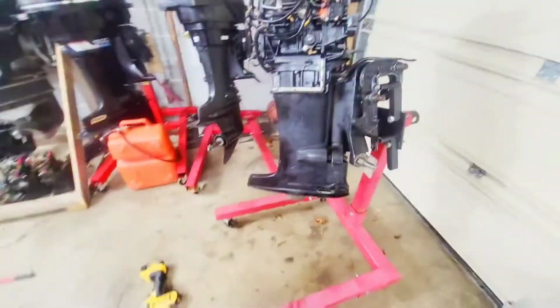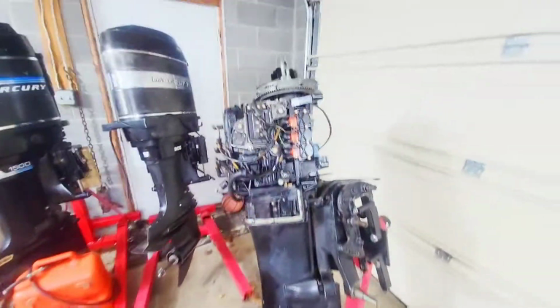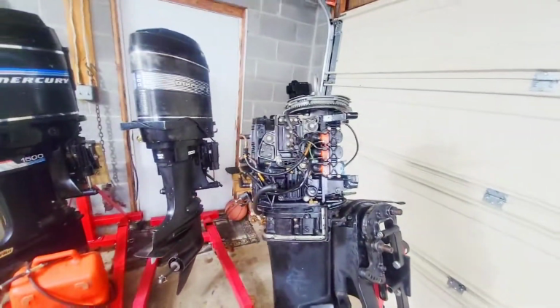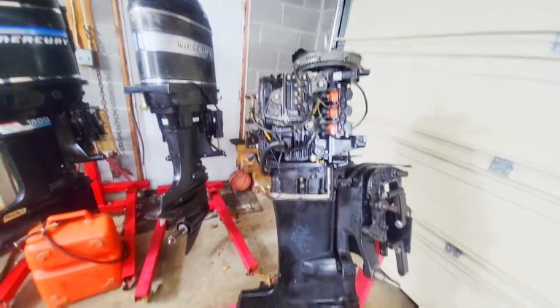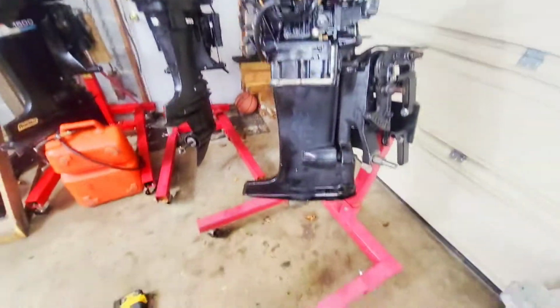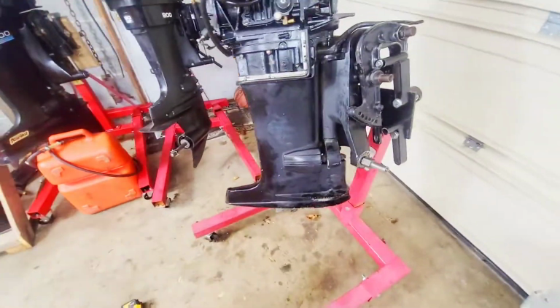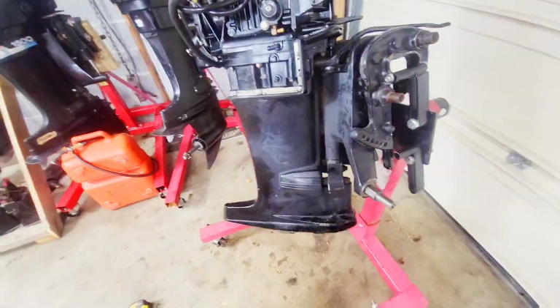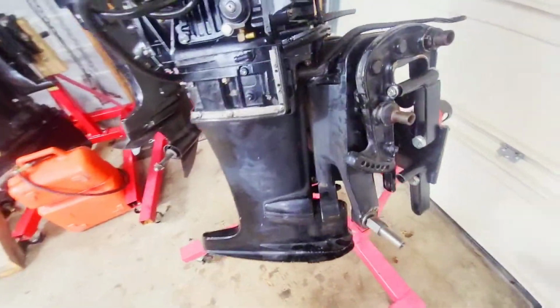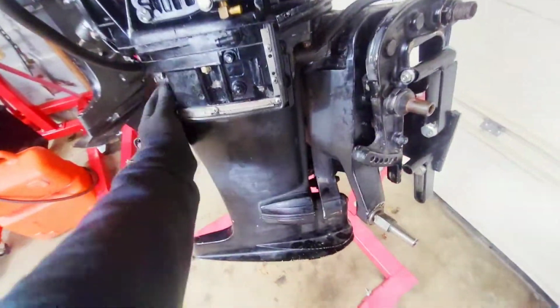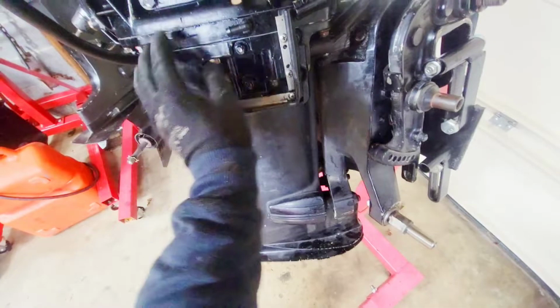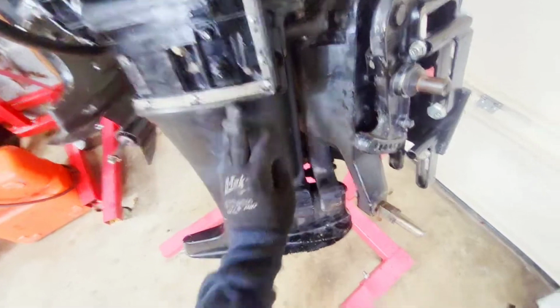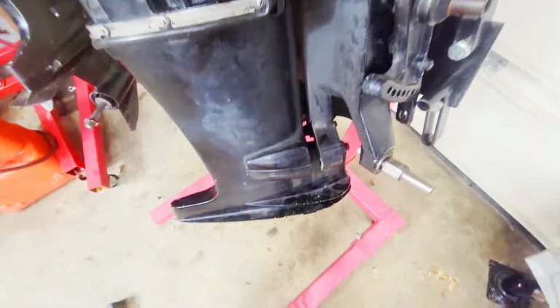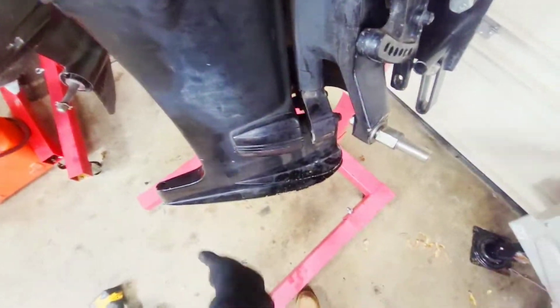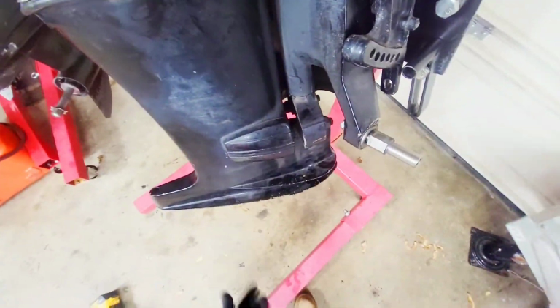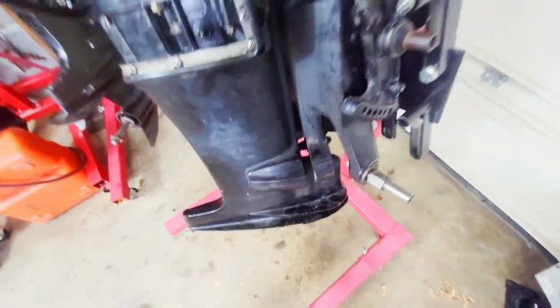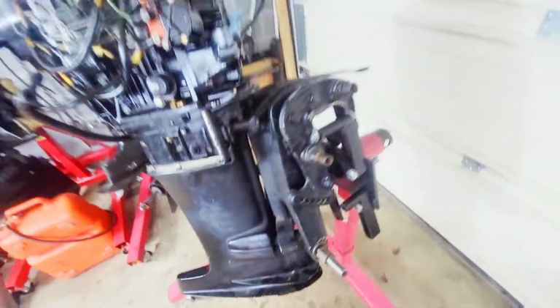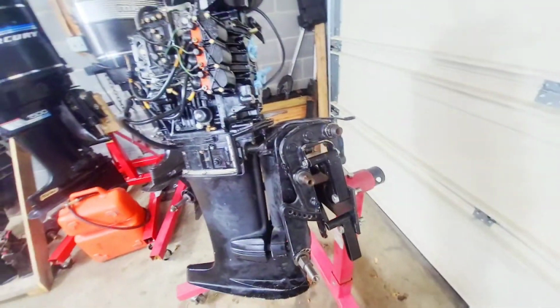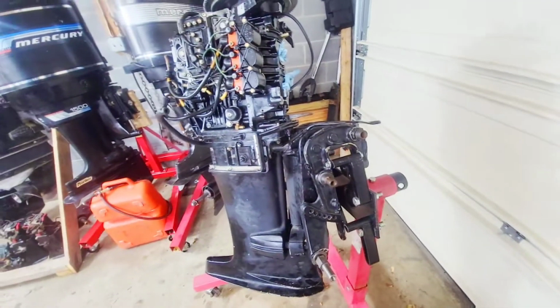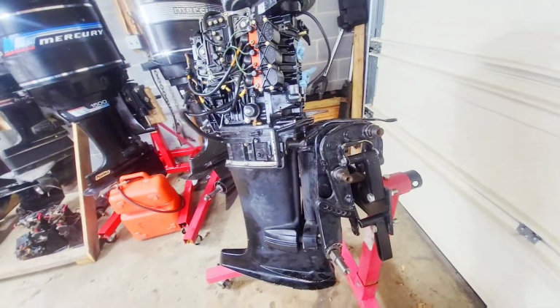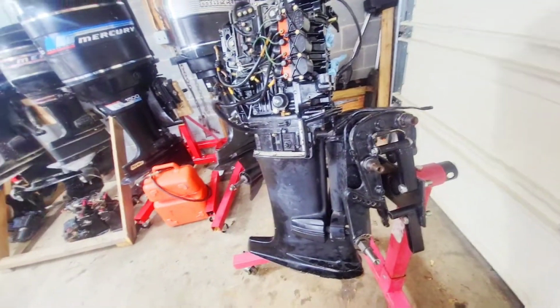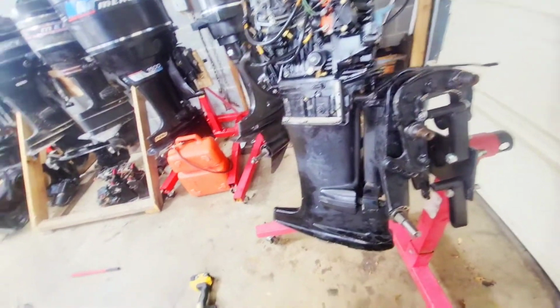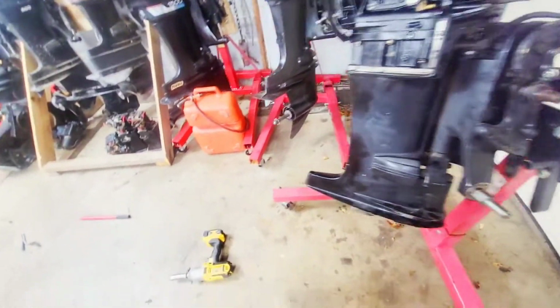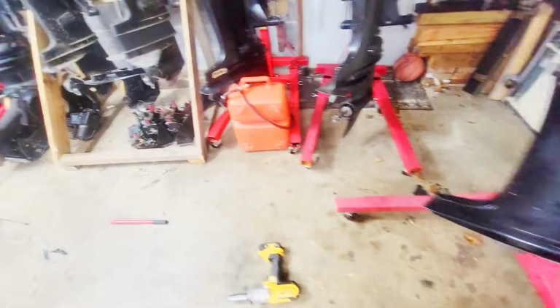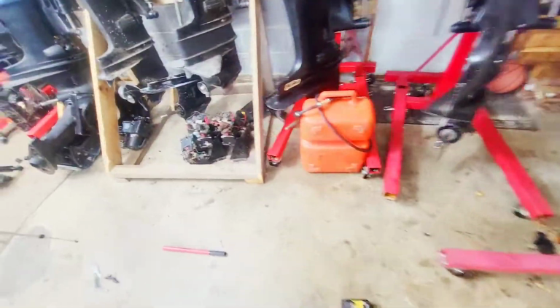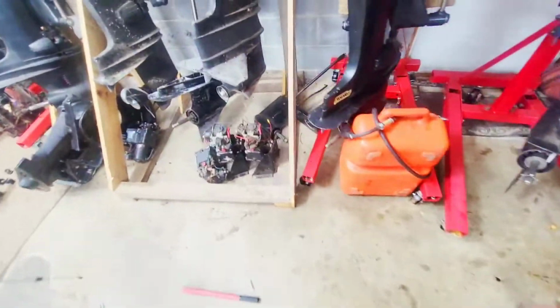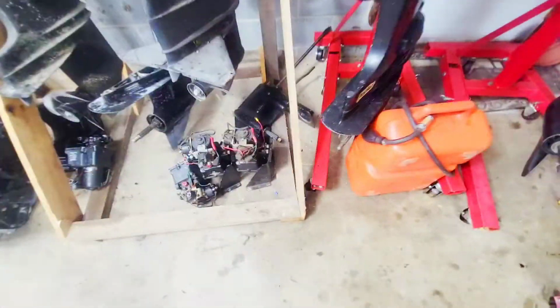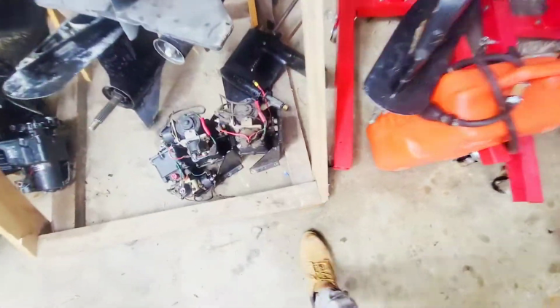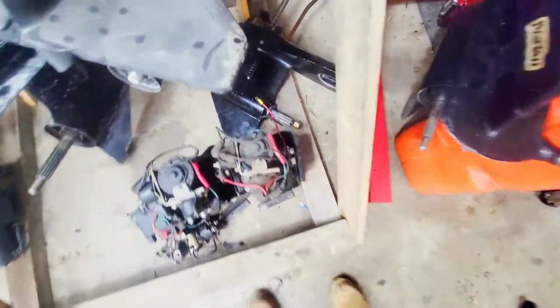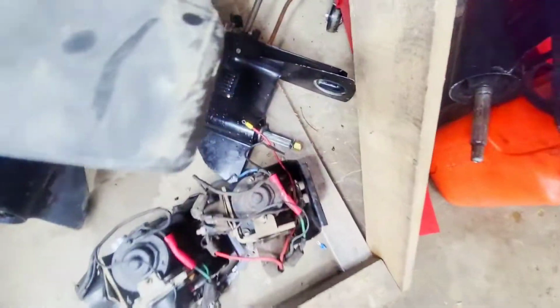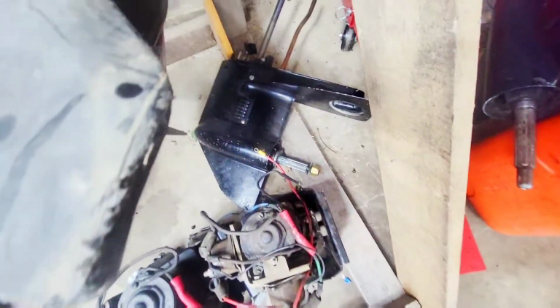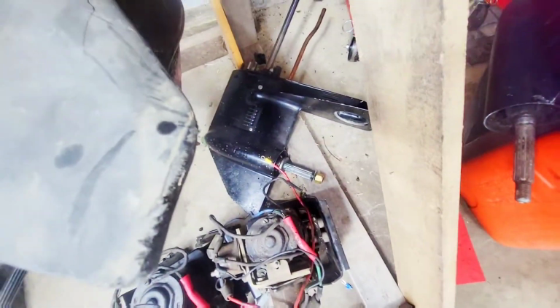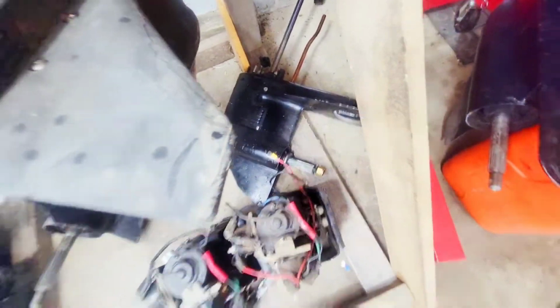I got the L3 mounted, got the exhaust plate and all that on. It's a little bit crooked, but I do have to rebuild the lower unit because it's leaking.